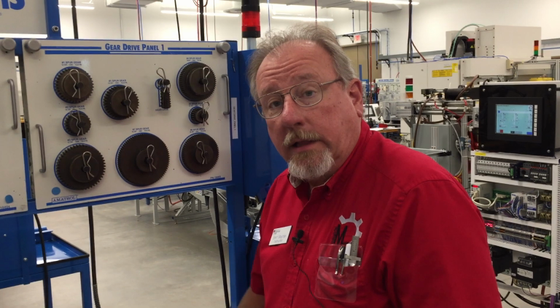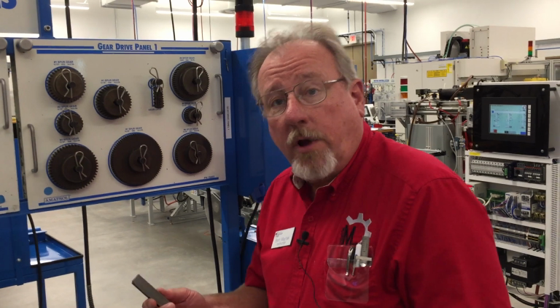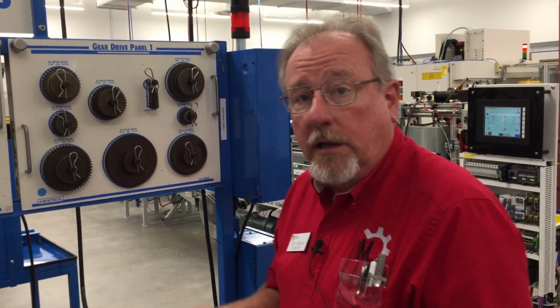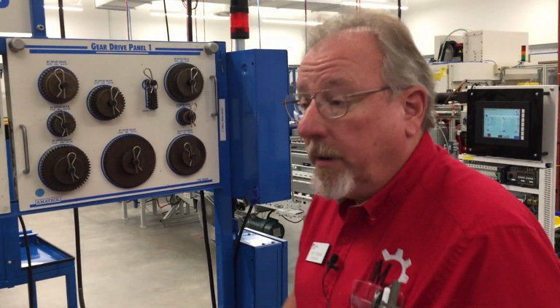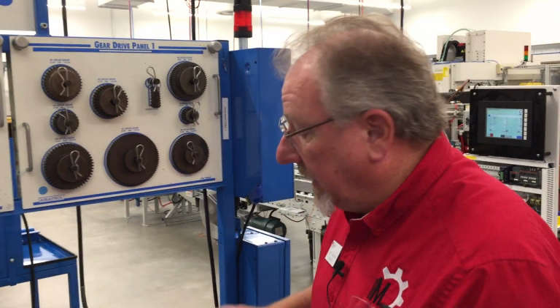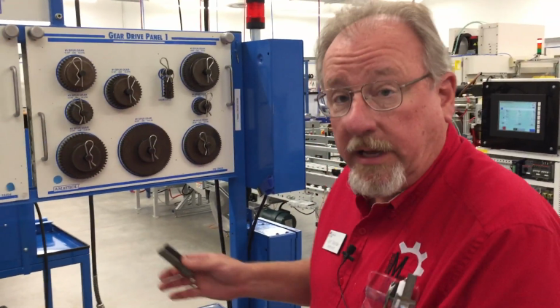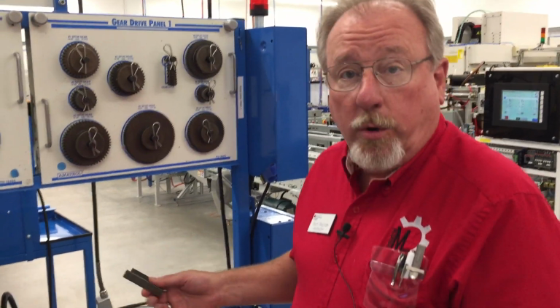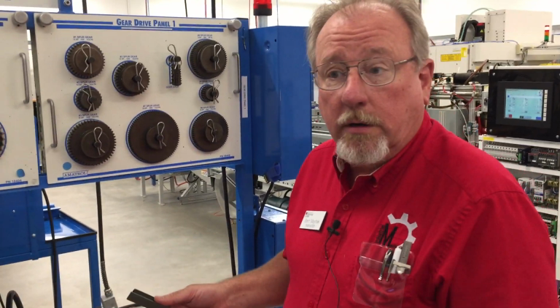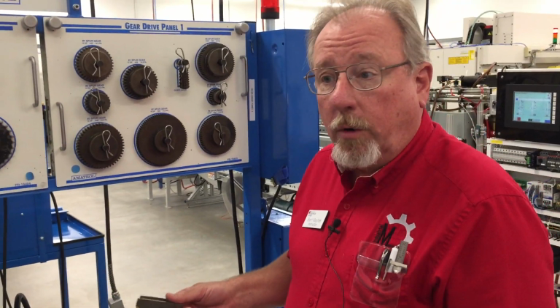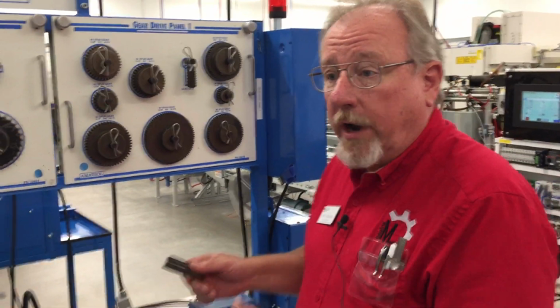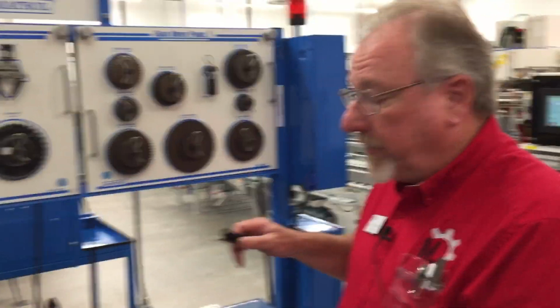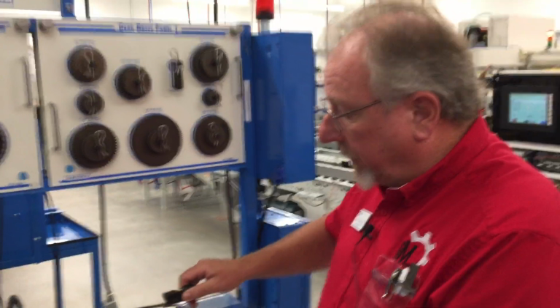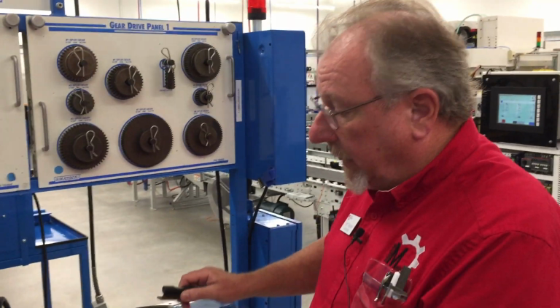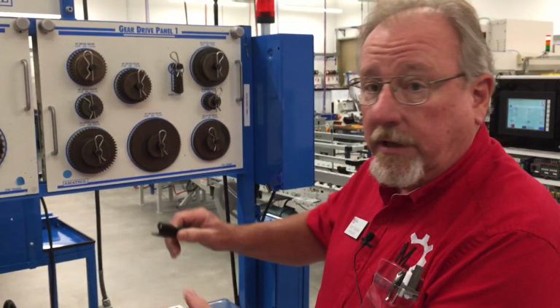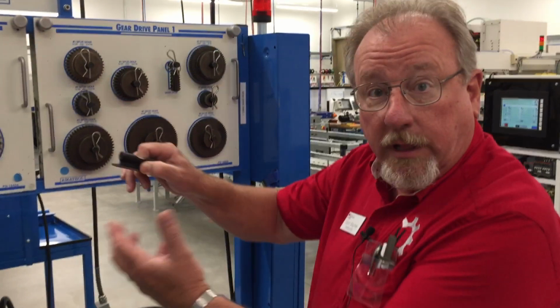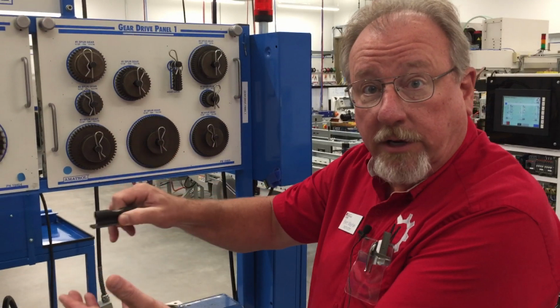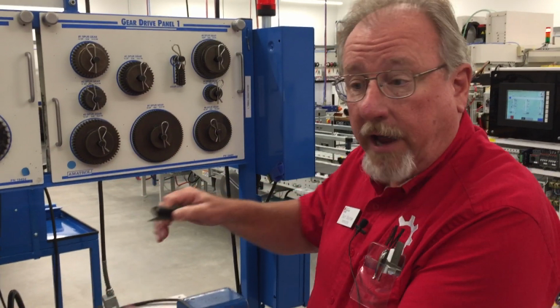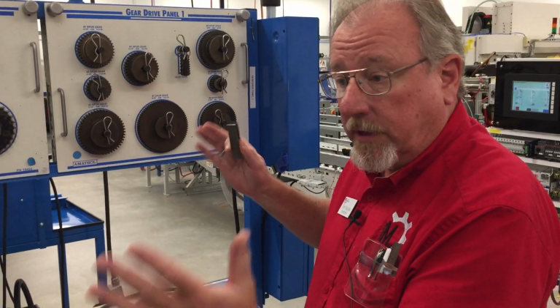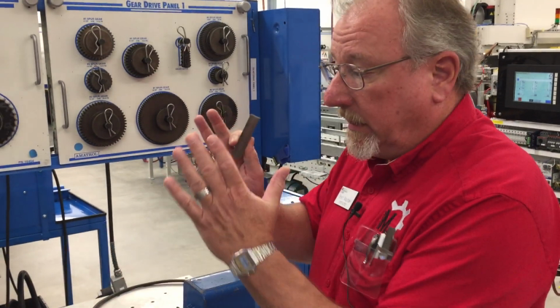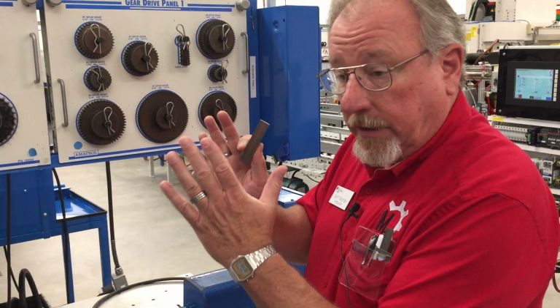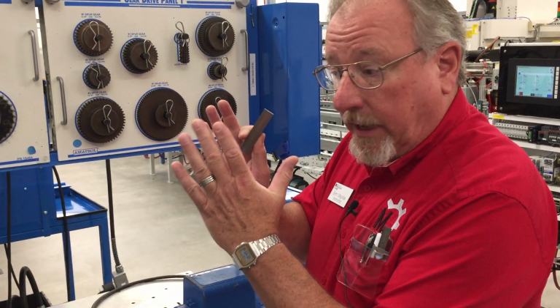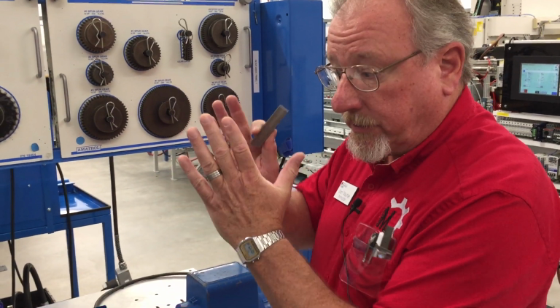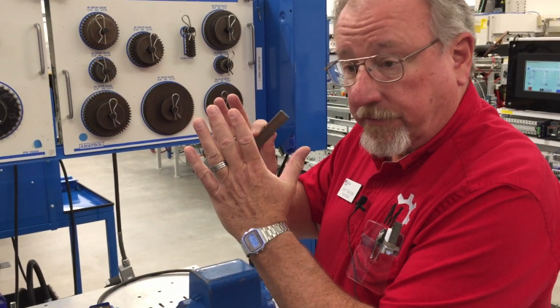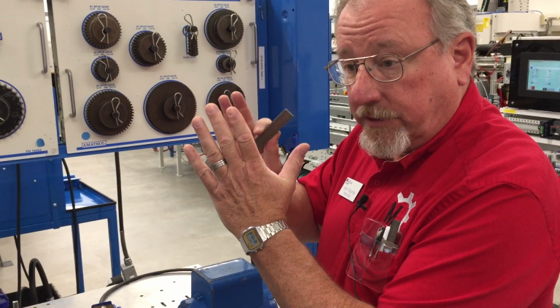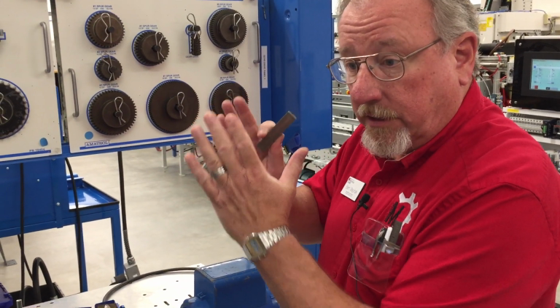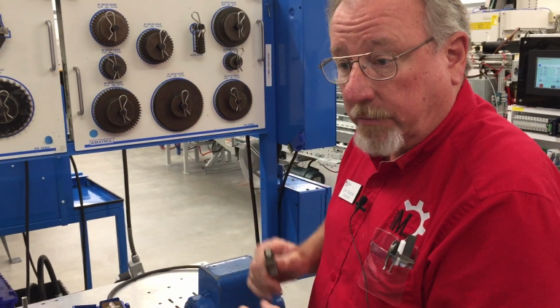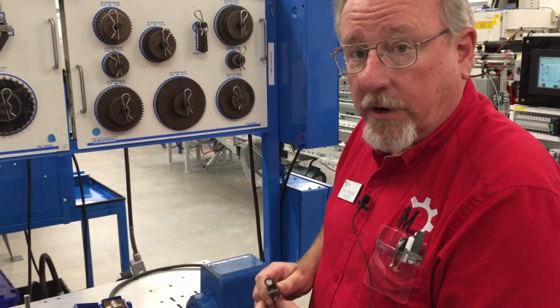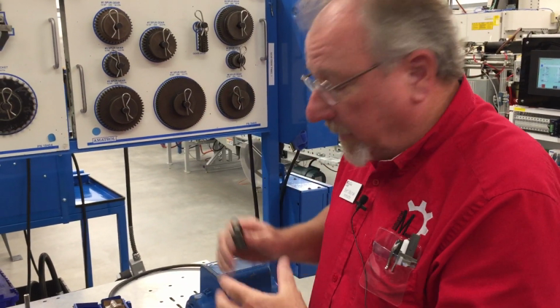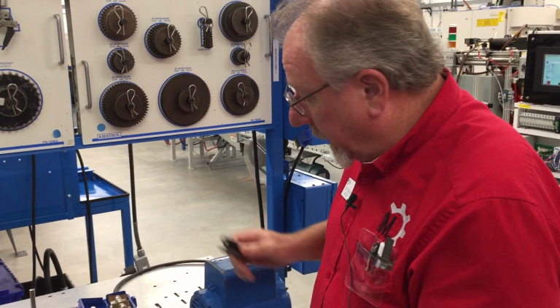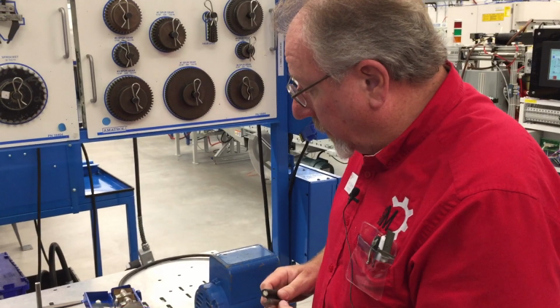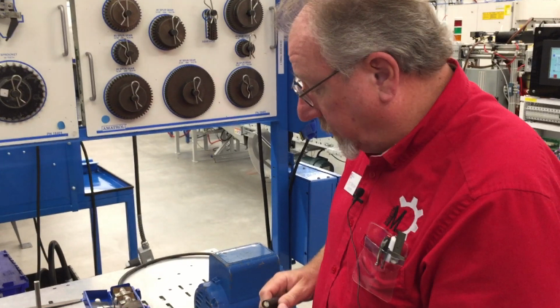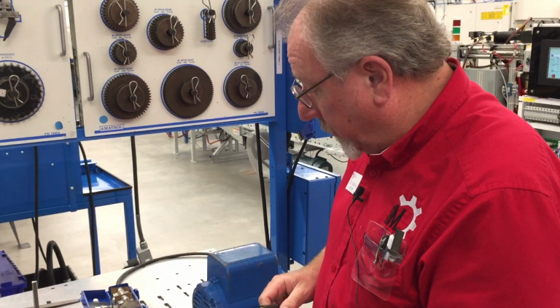Let's talk a little bit about leveling a motor. What we're trying to do is get it level, and if we level our shaft they're going to be nice — the faces of the couplings are going to be good and it'll run smoother.